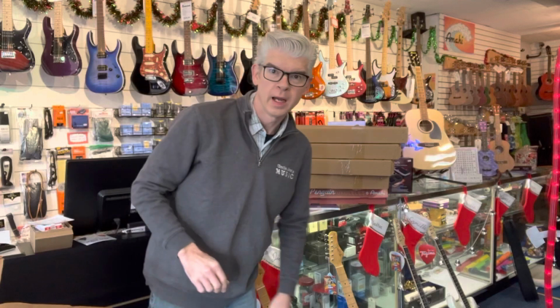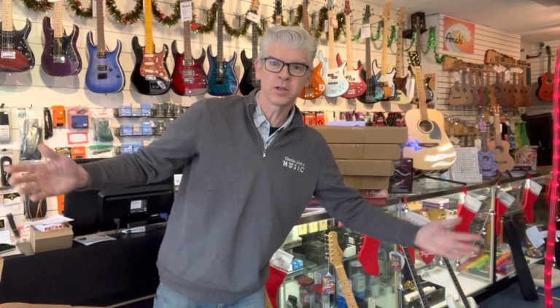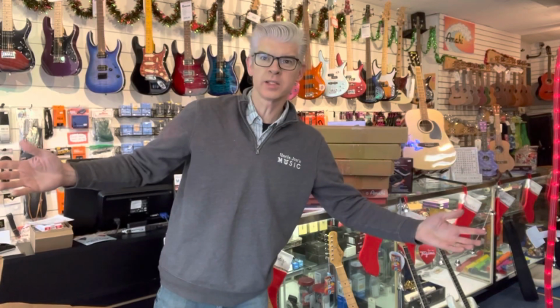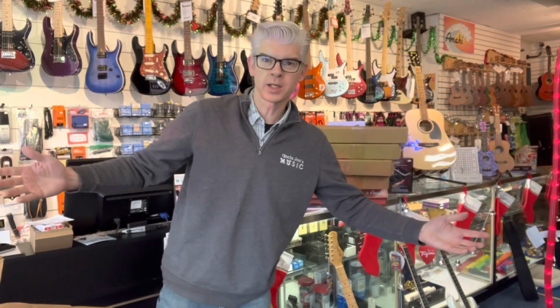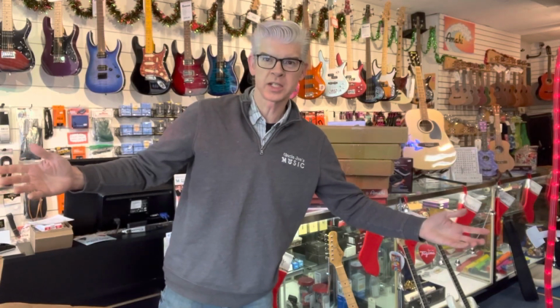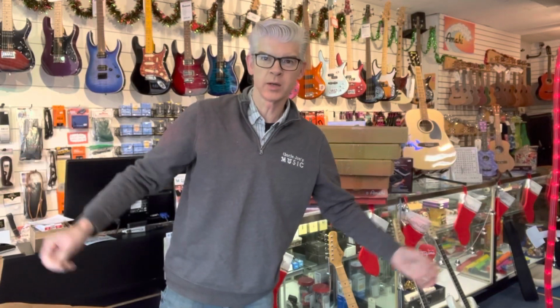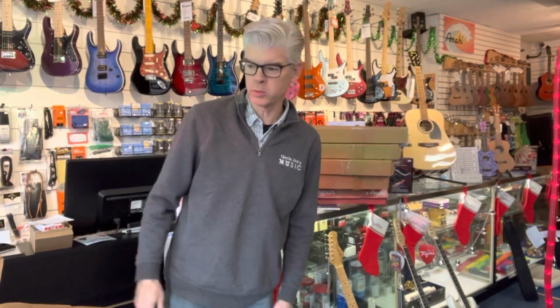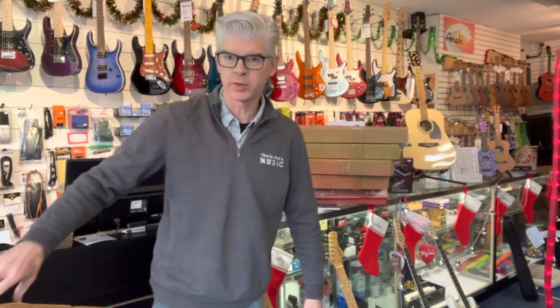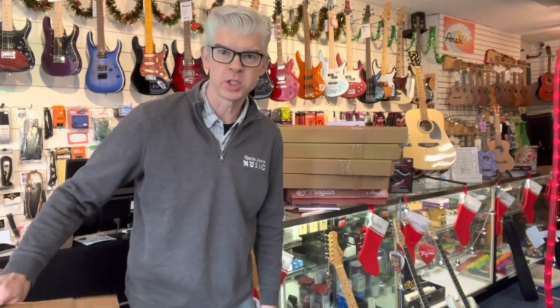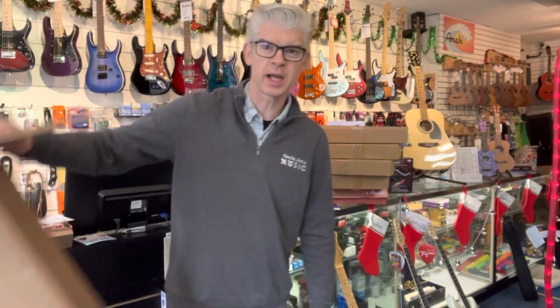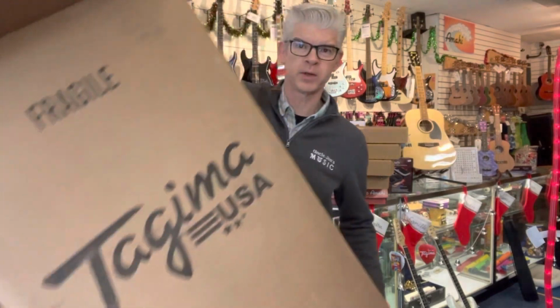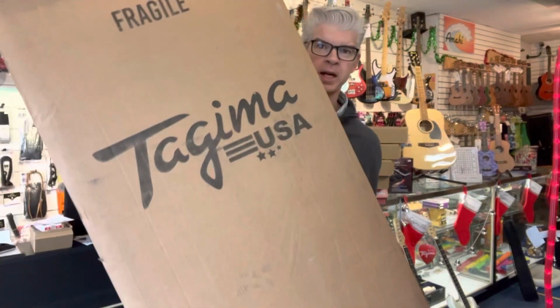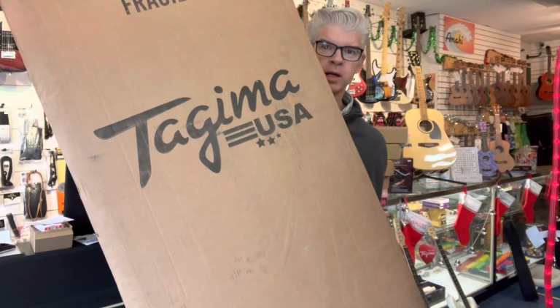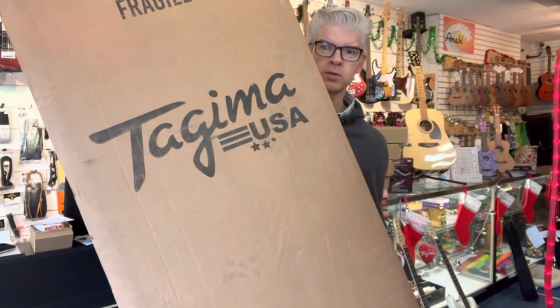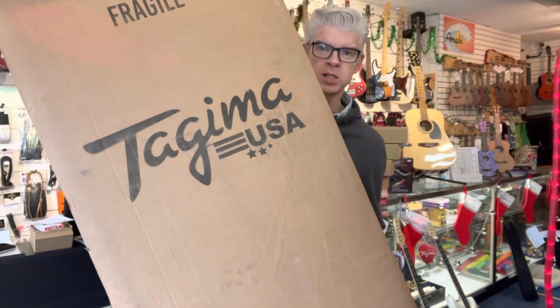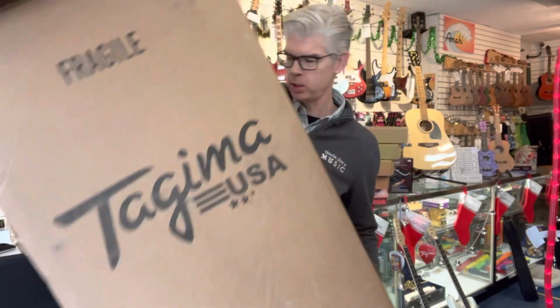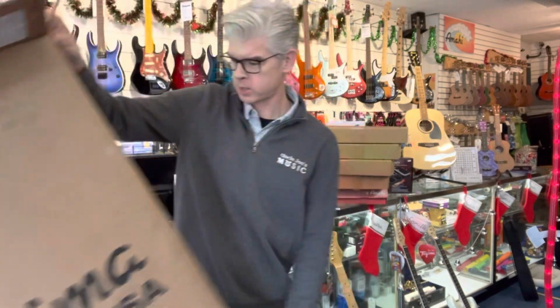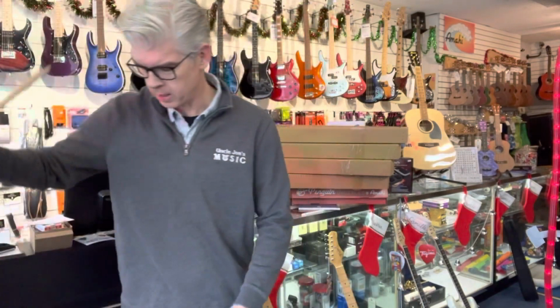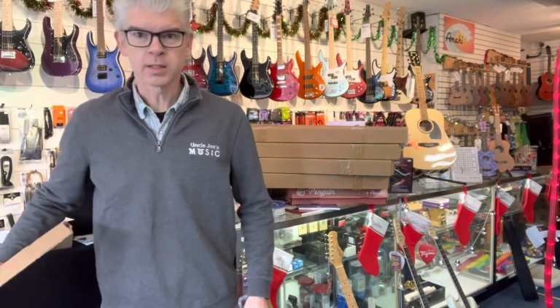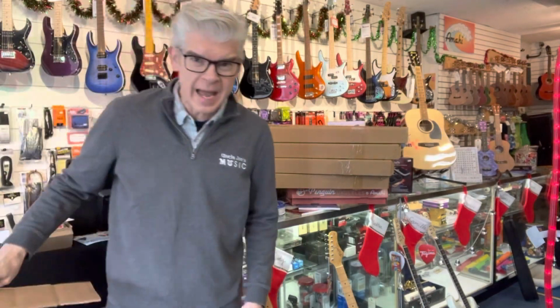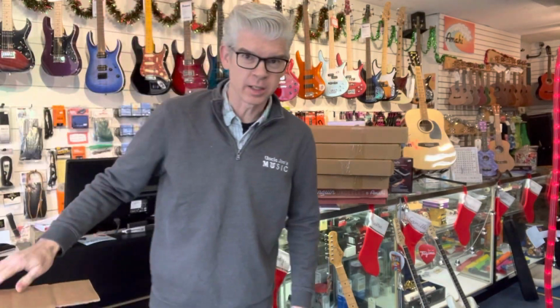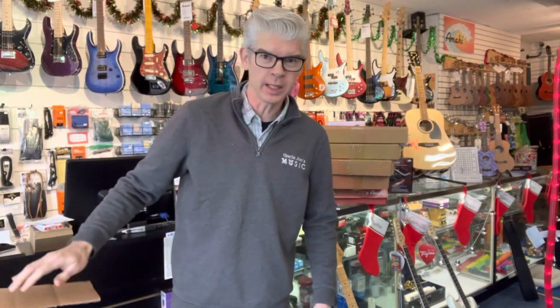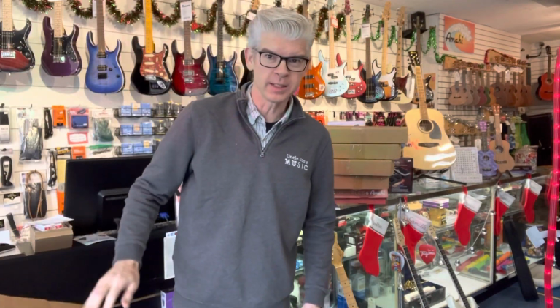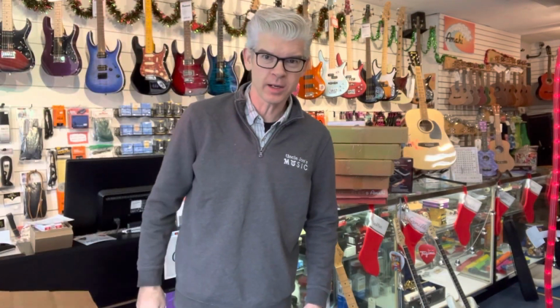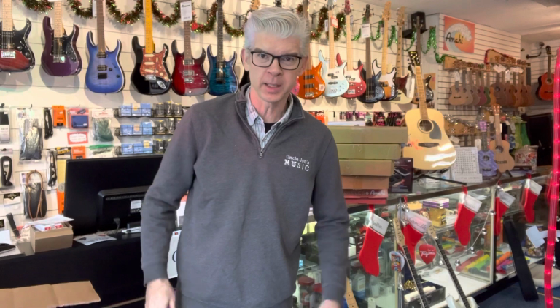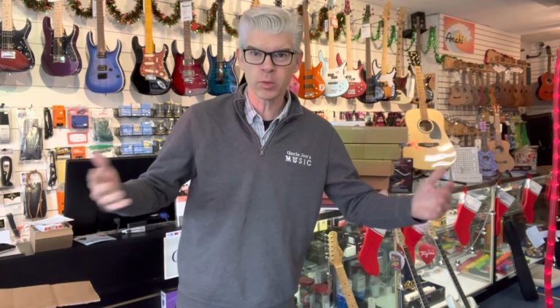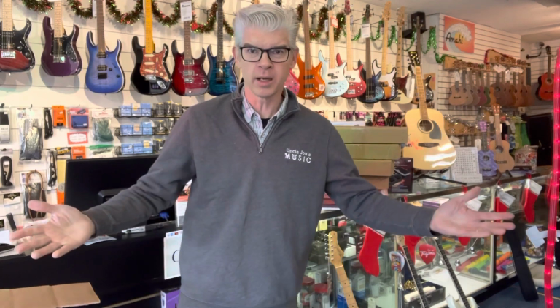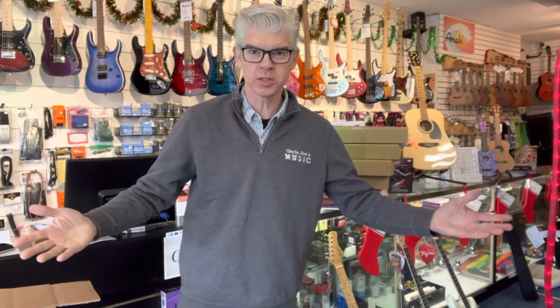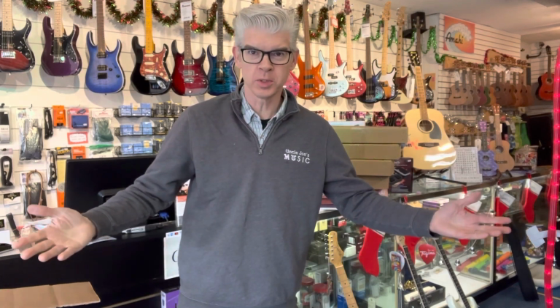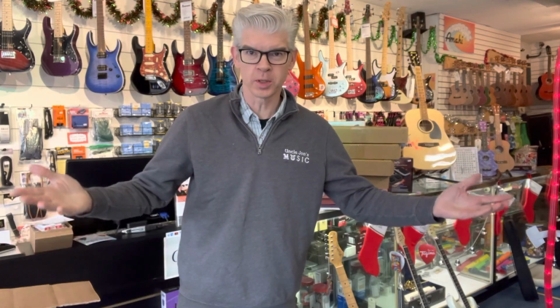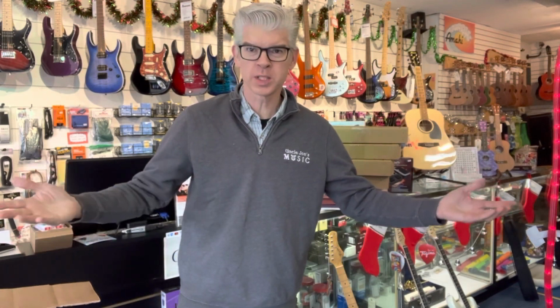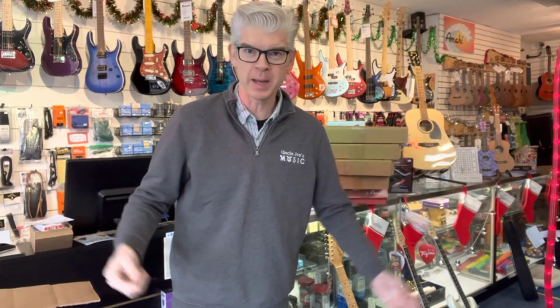Hi, Uncle John's Music coming at you again with a new delivery we just got in from FedEx. This is from Tajima USA — some excellent quality guitars that'll make a great addition to your Christmas bag.